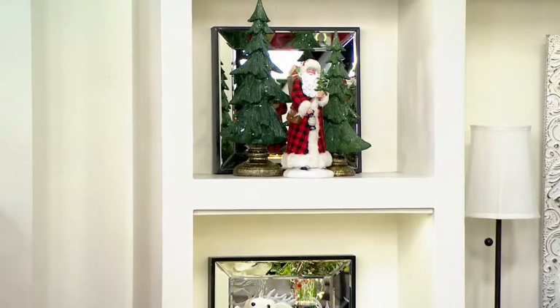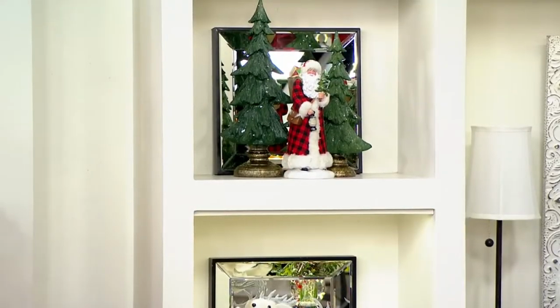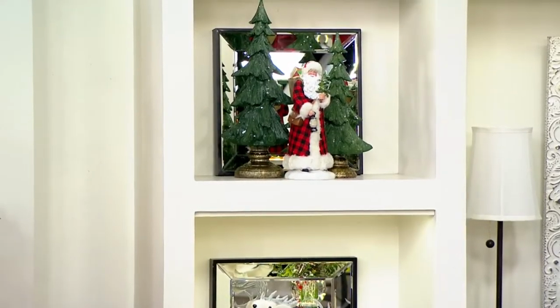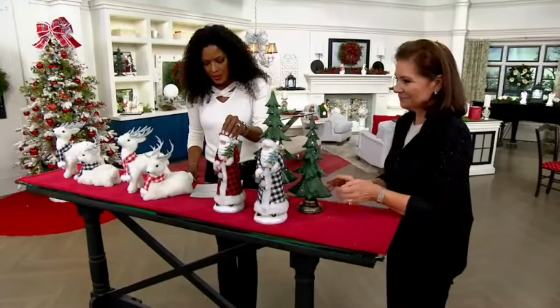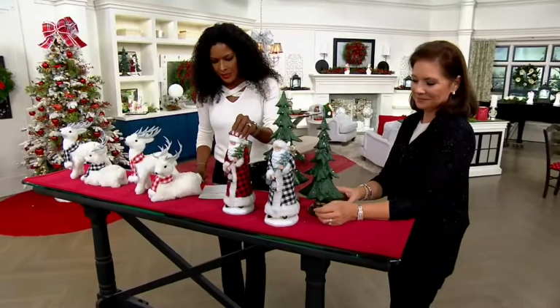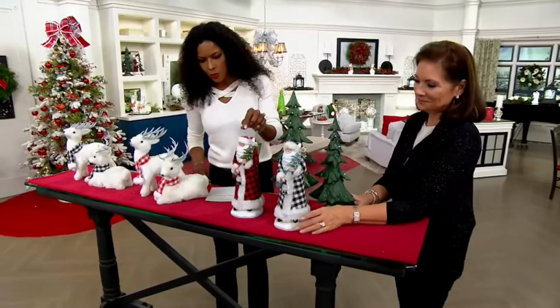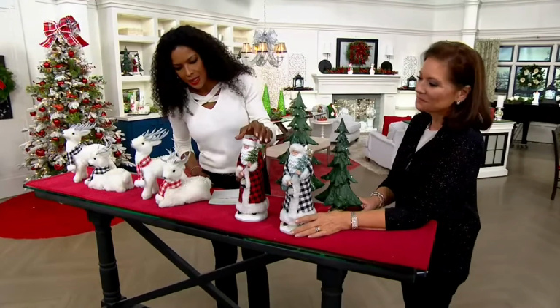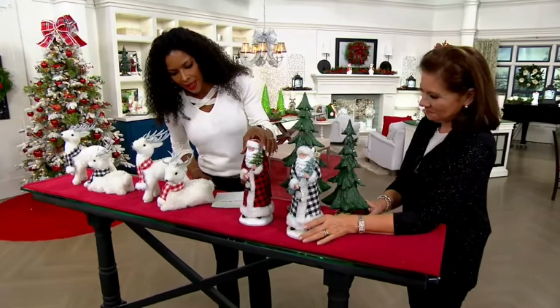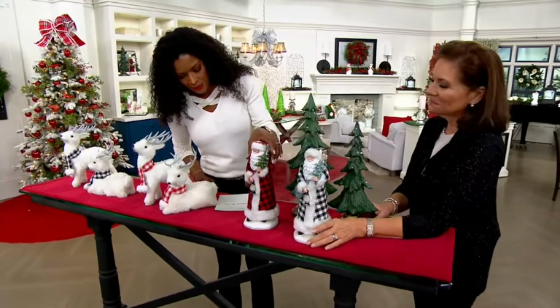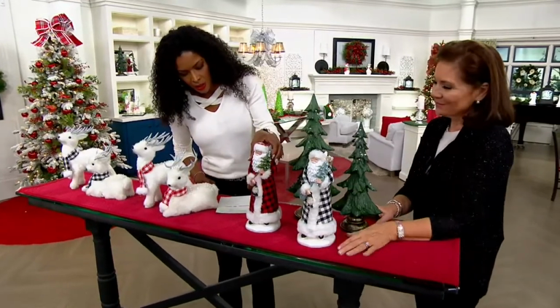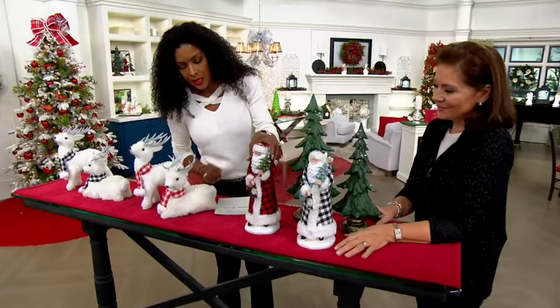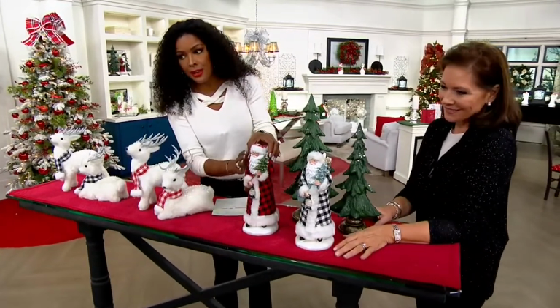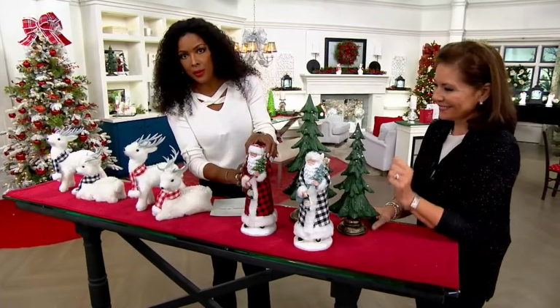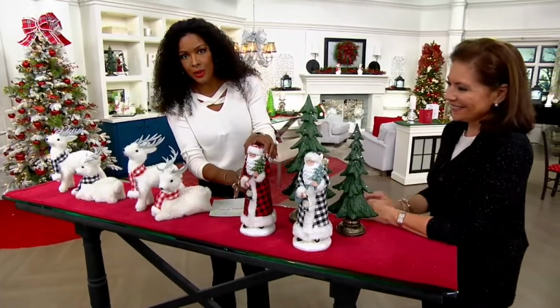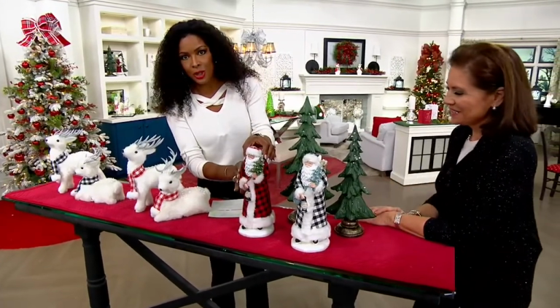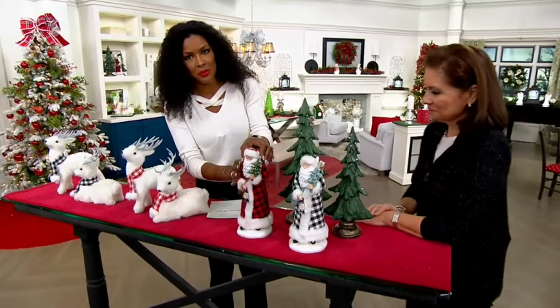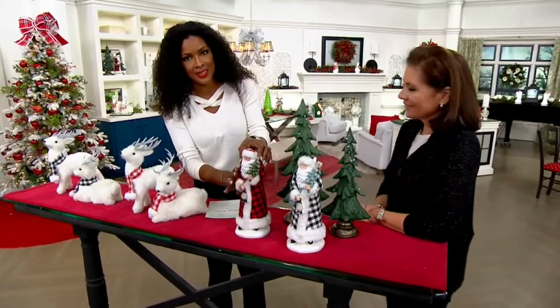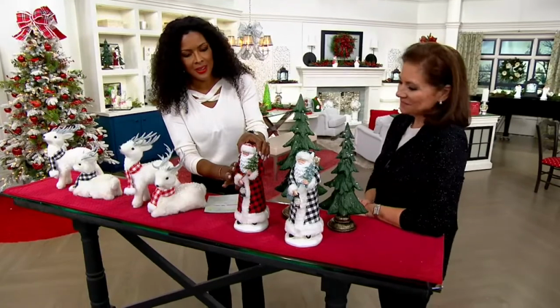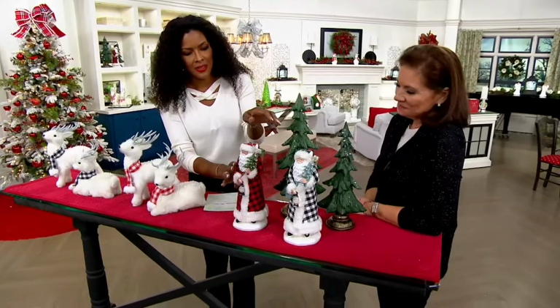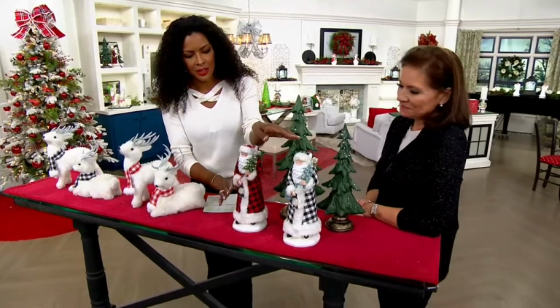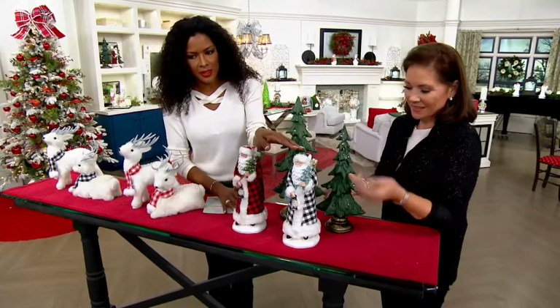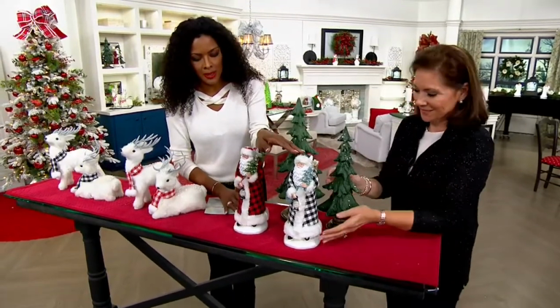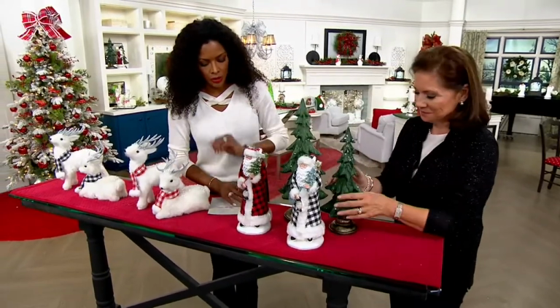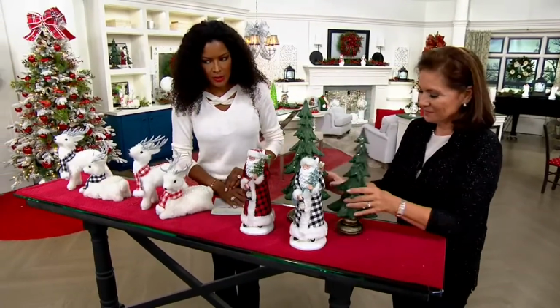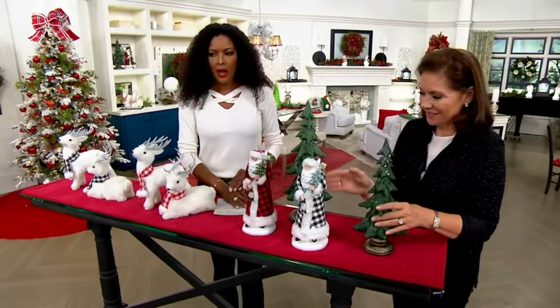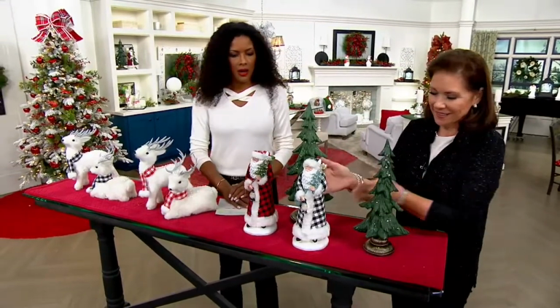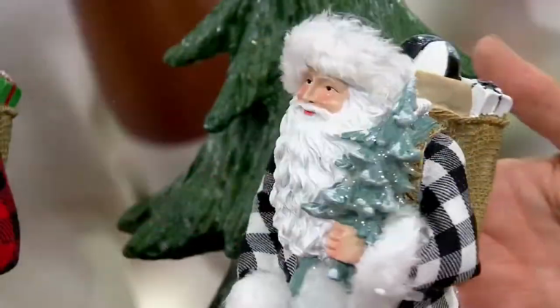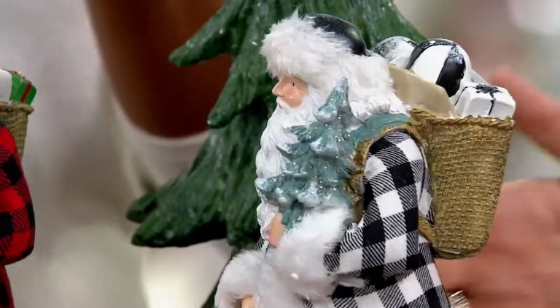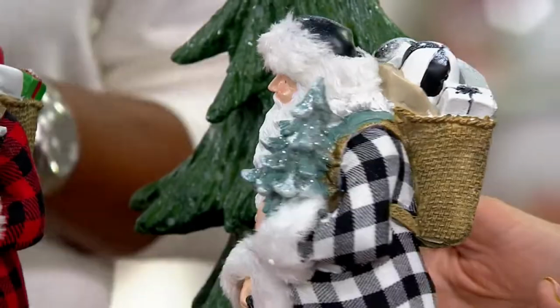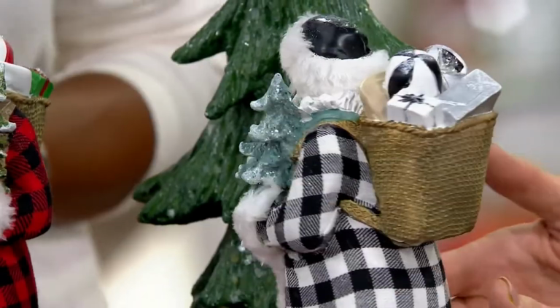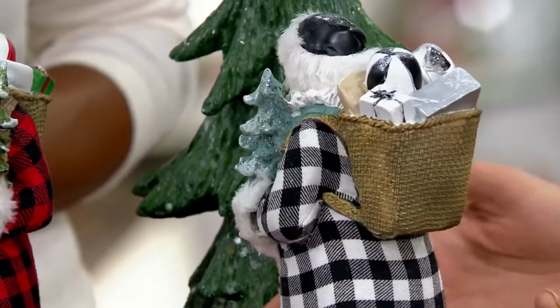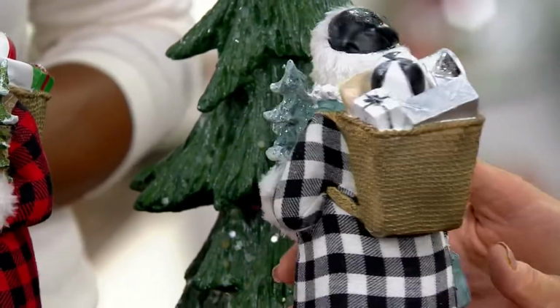Here is Santa. He is in his red and black coat and it is a fabric — you should know it isn't painted. And then here is the black and white choice, and most limited in that black and white choice.